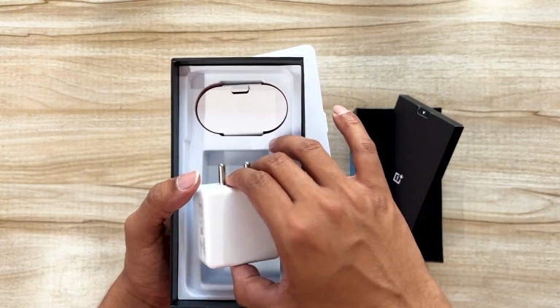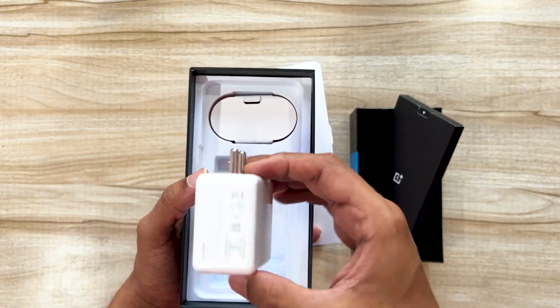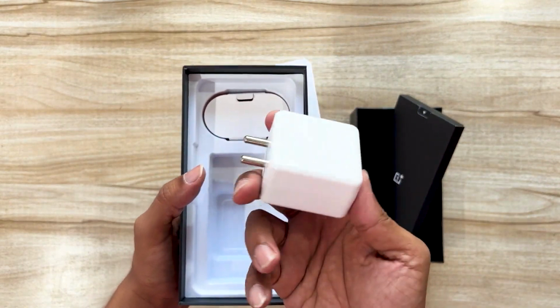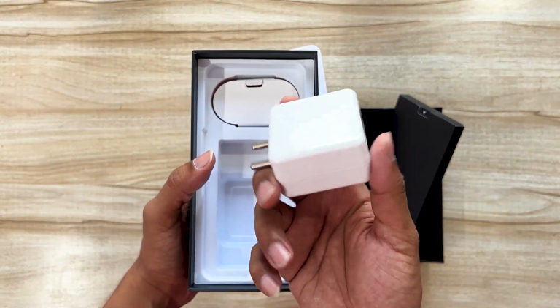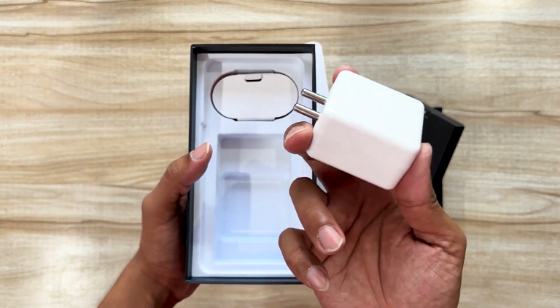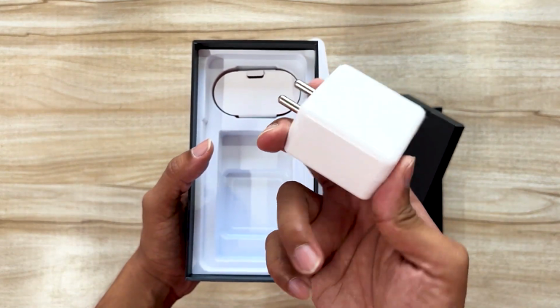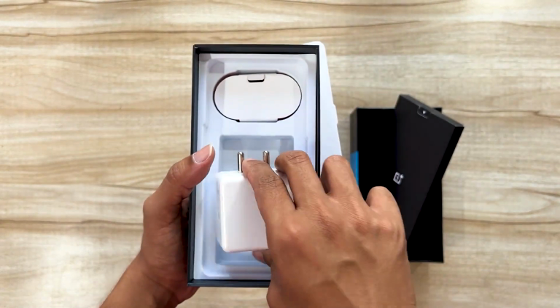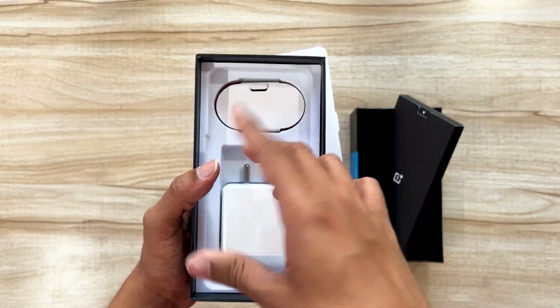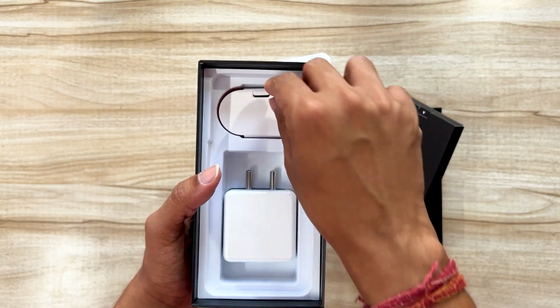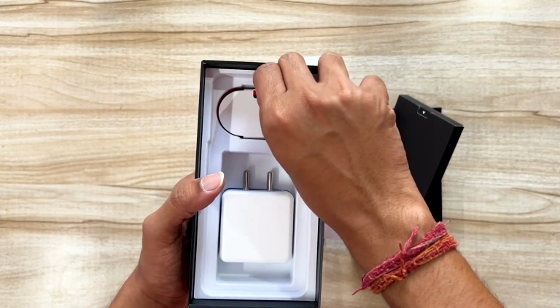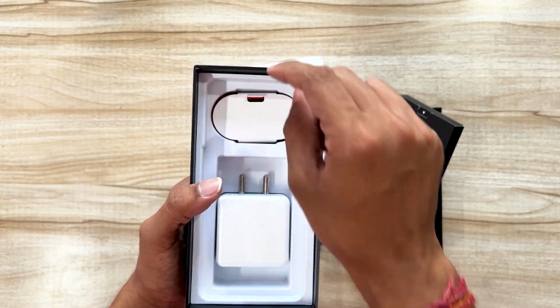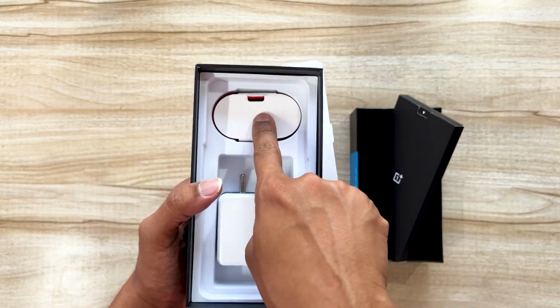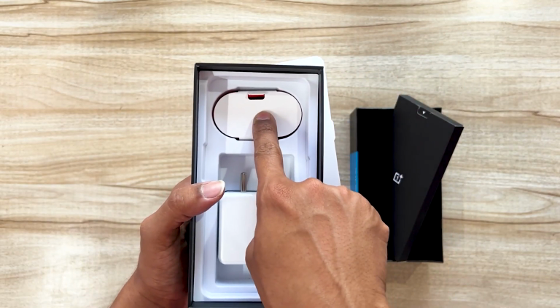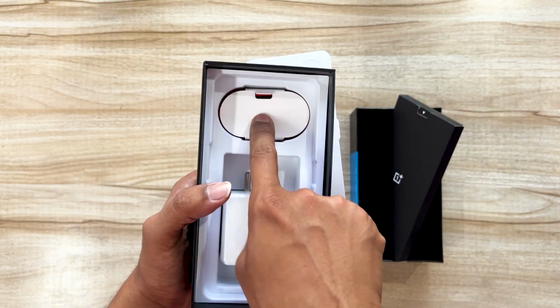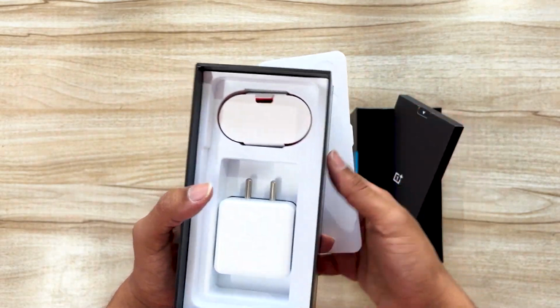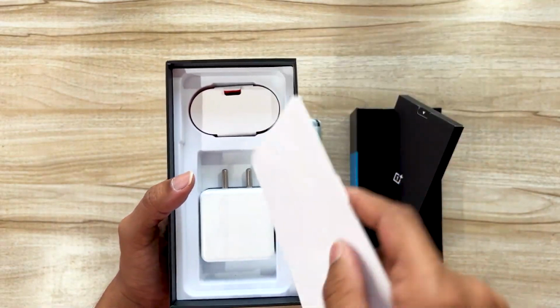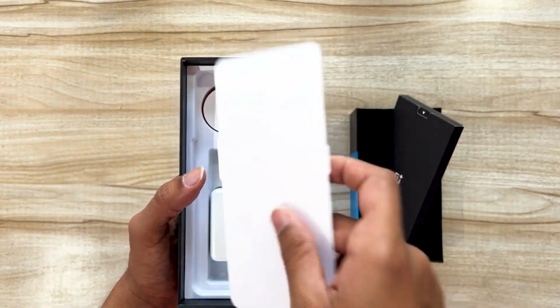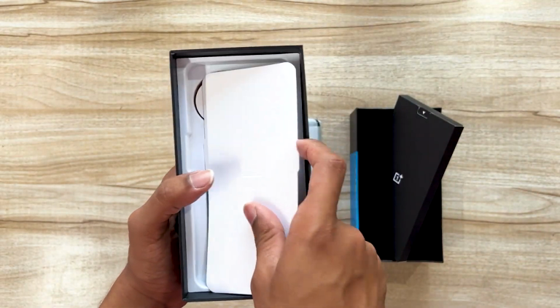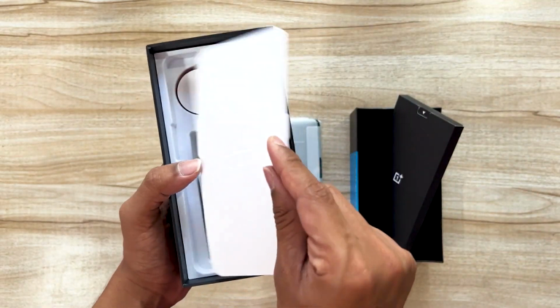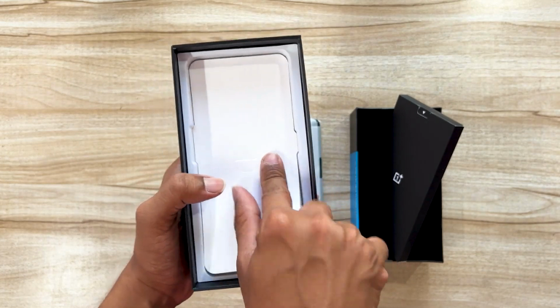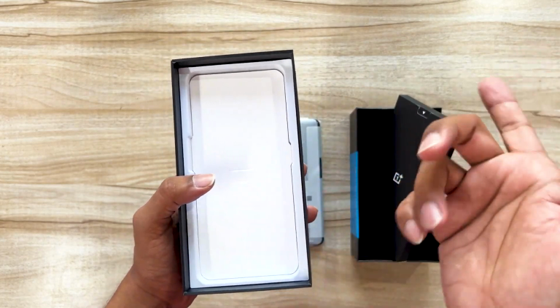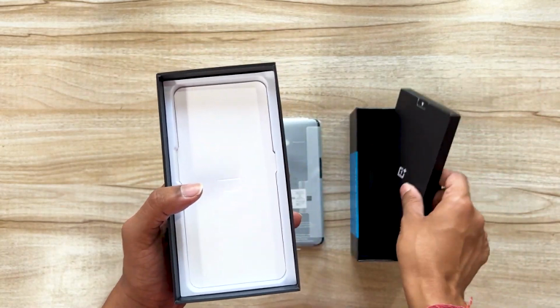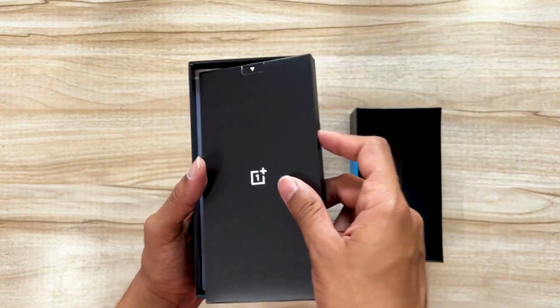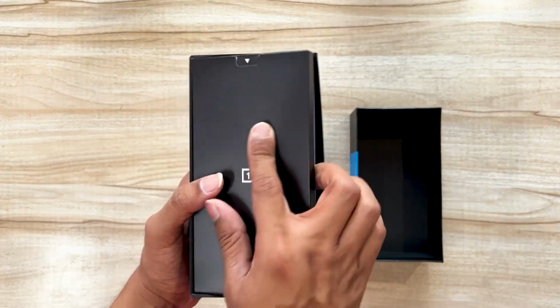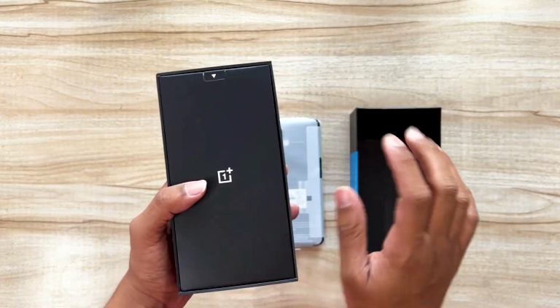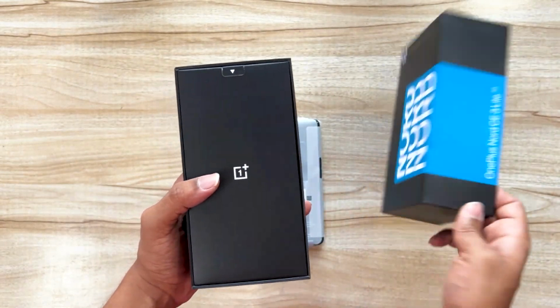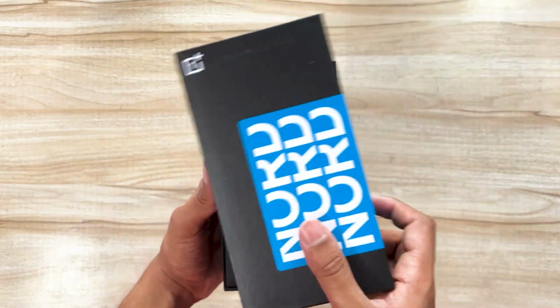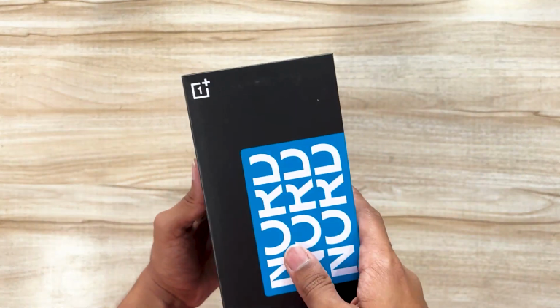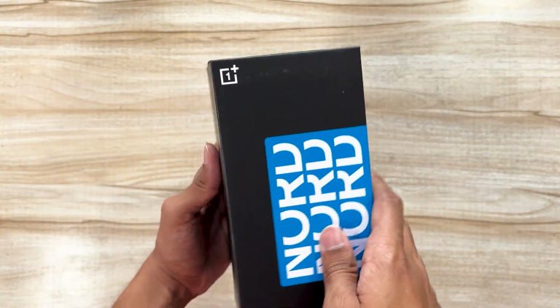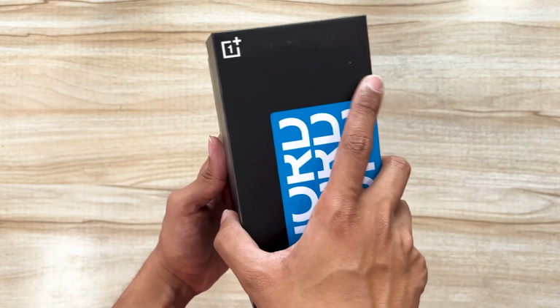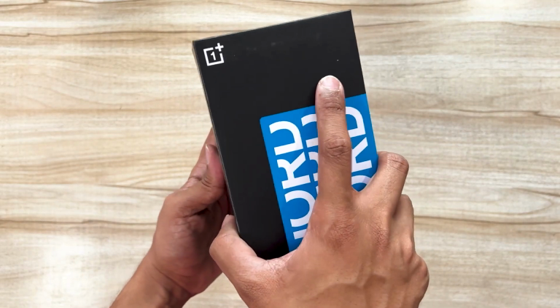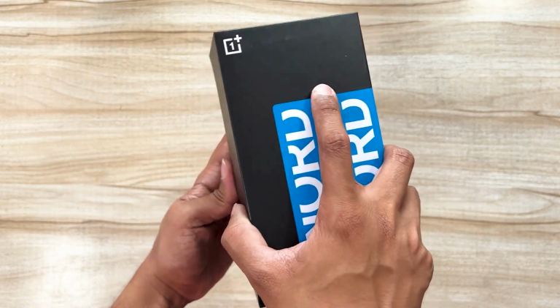There's a OnePlus charger — this is a 67-watt charger, and you get it inside the box so you don't have to purchase it separately. You also get a USB Type-C cable for the charger. So this is all you get in the box. We'll set all of this aside and boot the device.